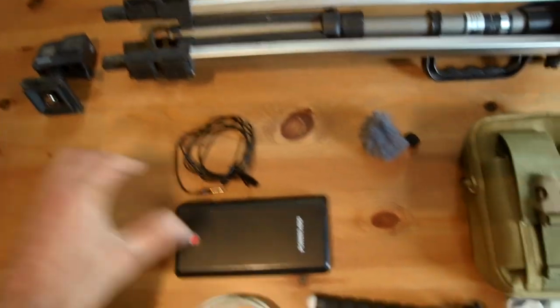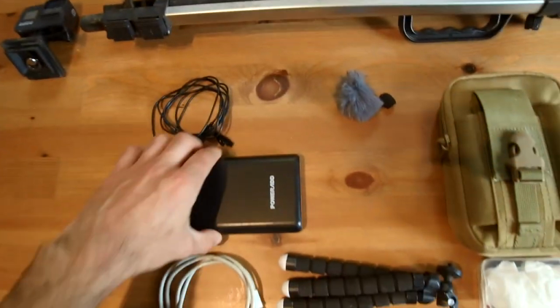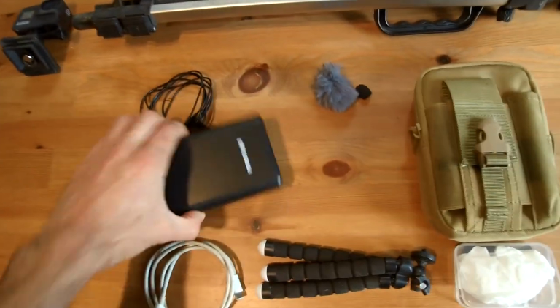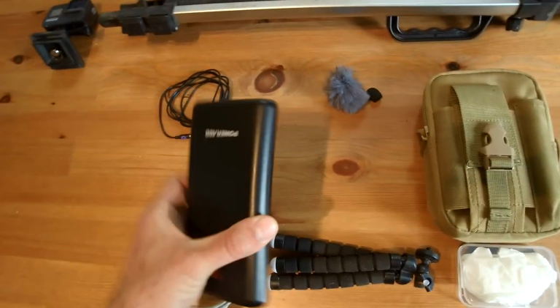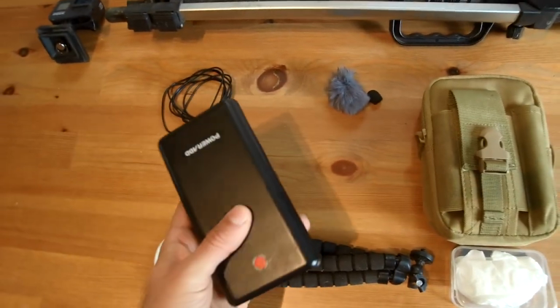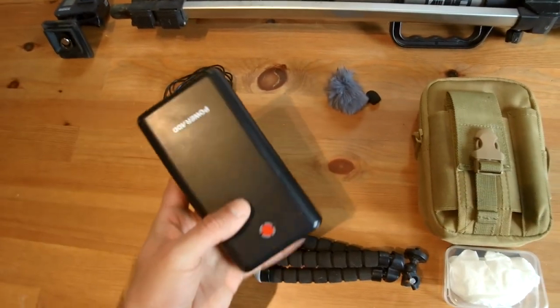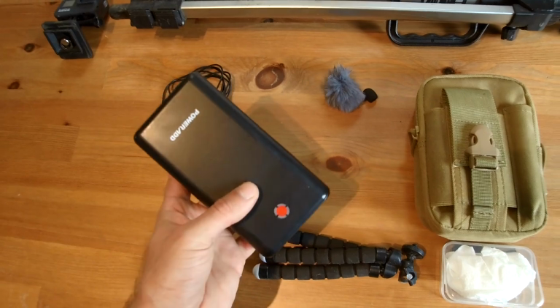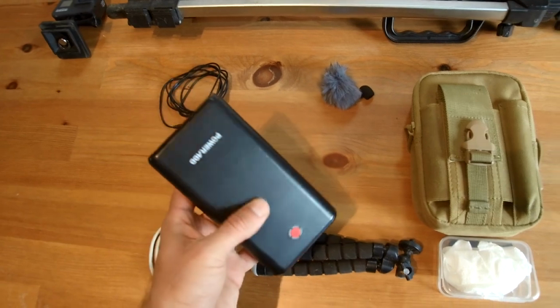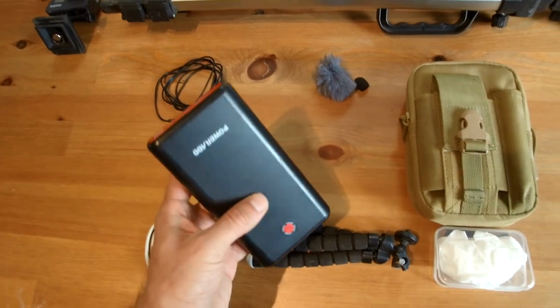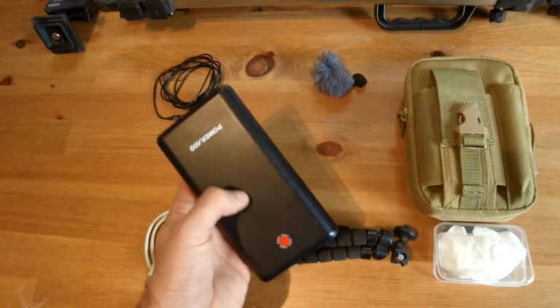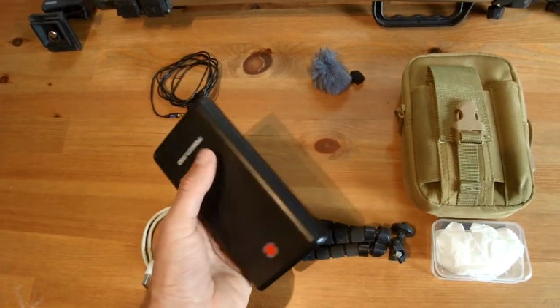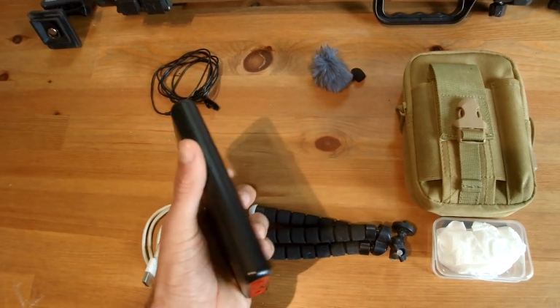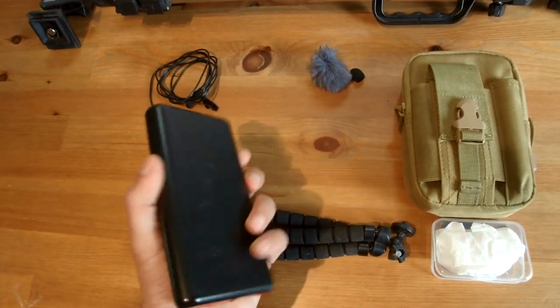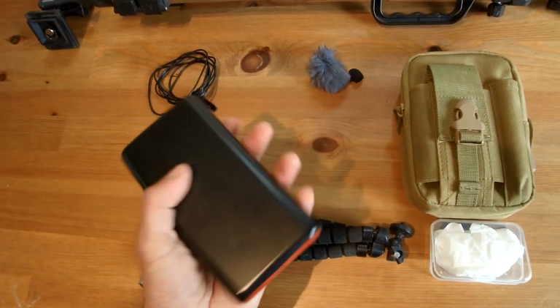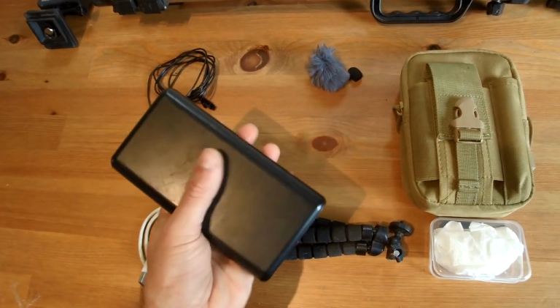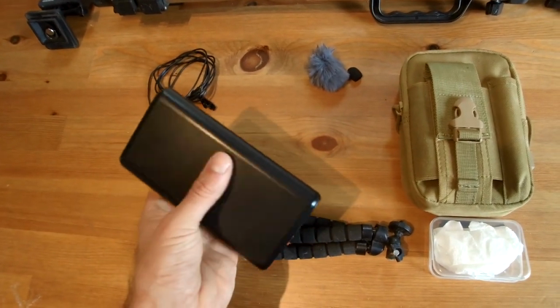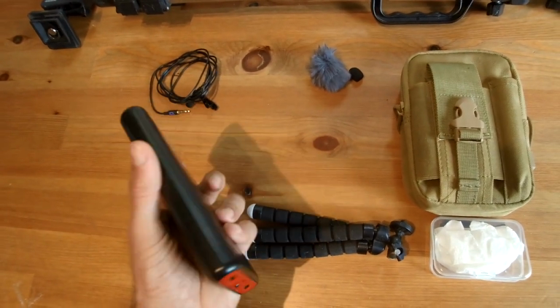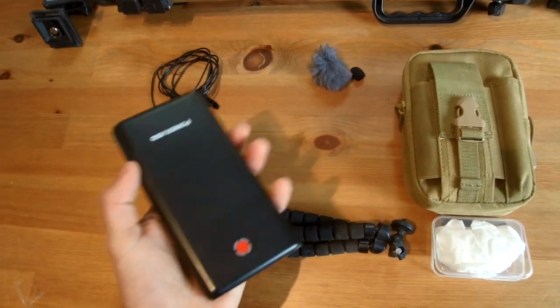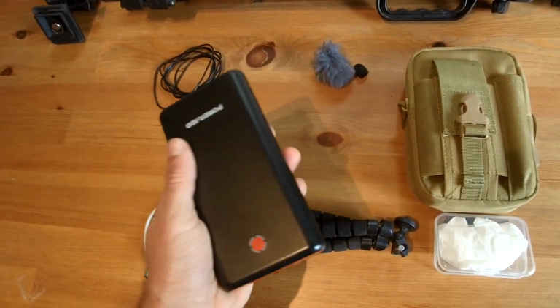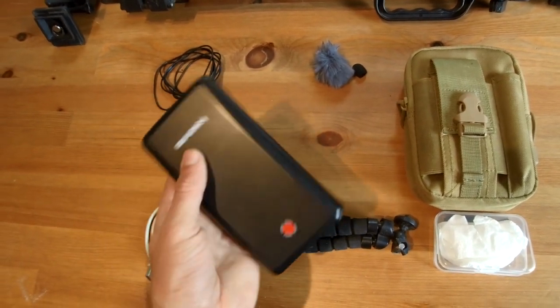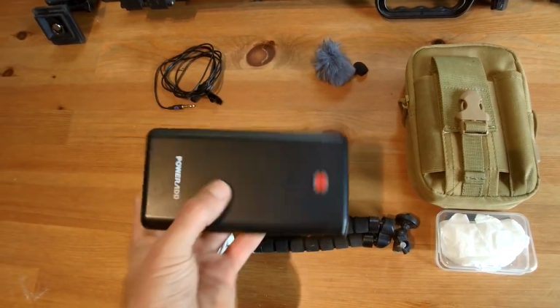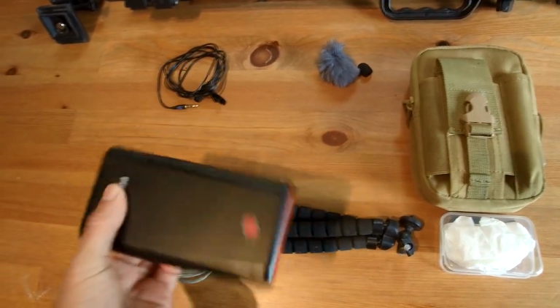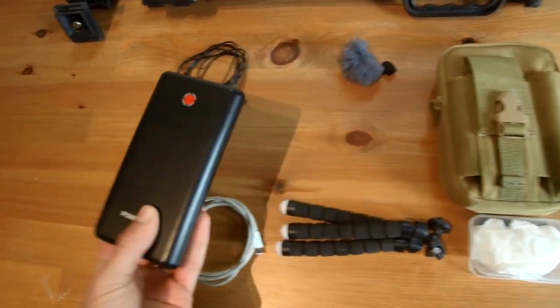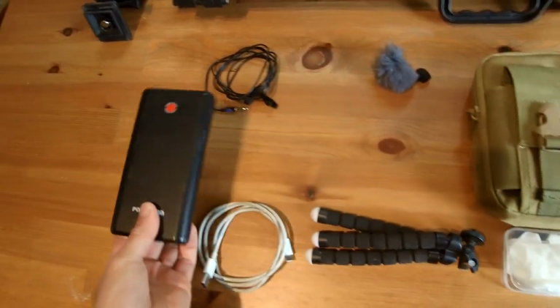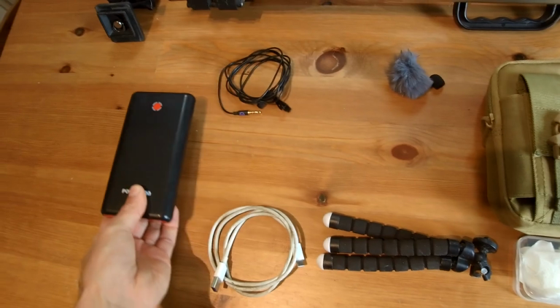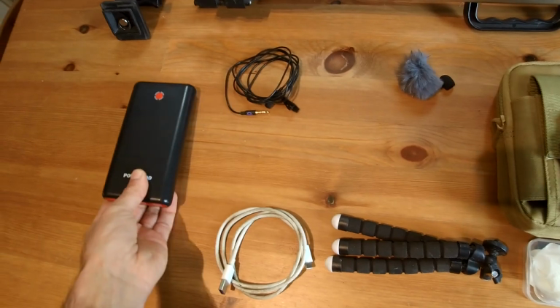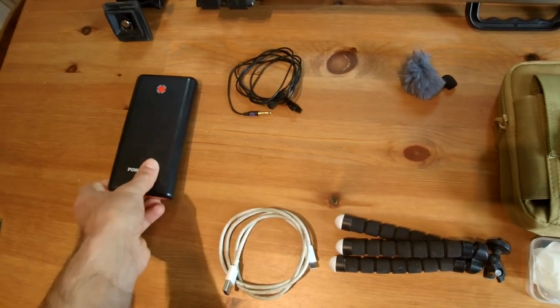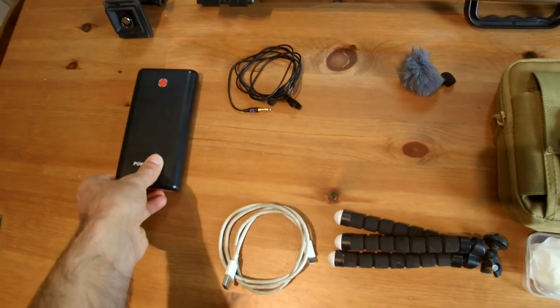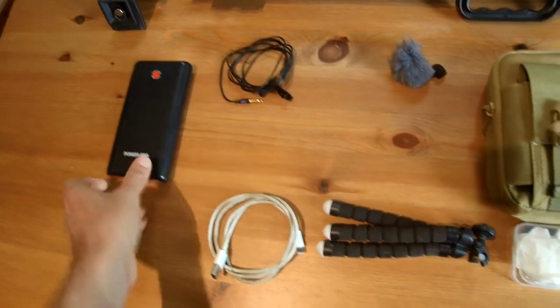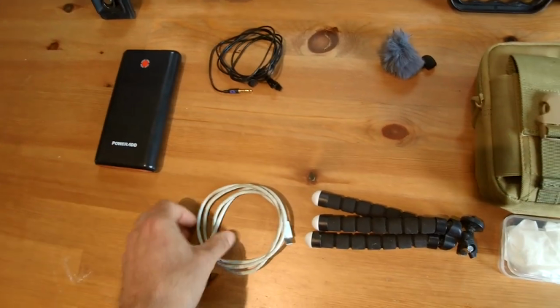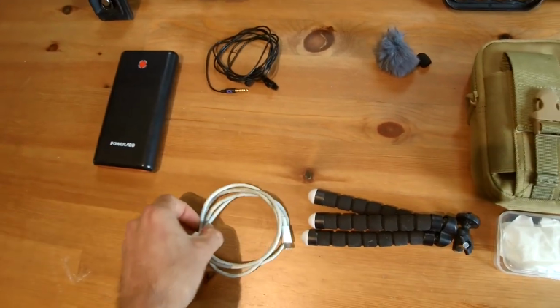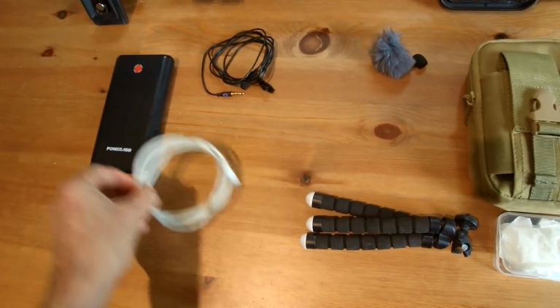A power bank is quite invaluable, especially with things I like to do like go away sometimes for a few days at a time. A power bank and charge lead.